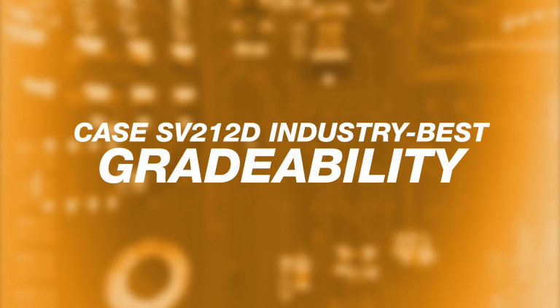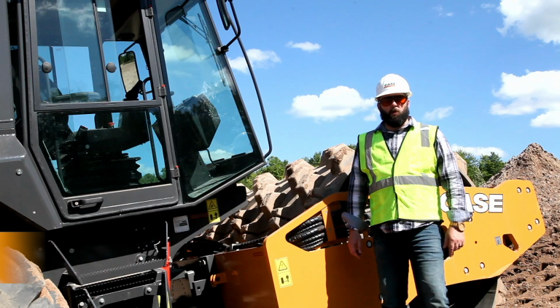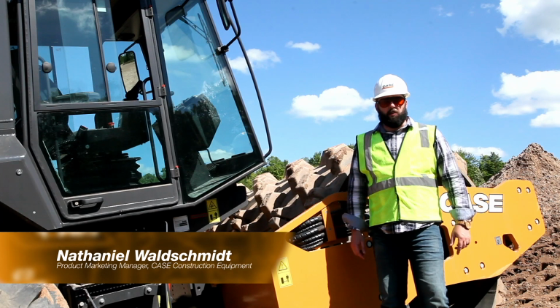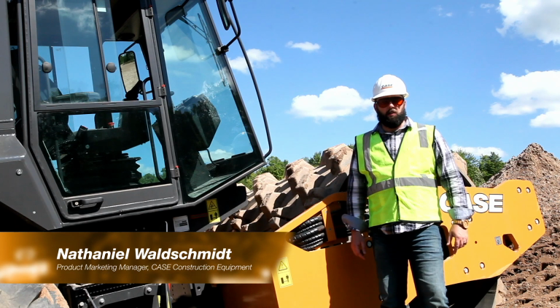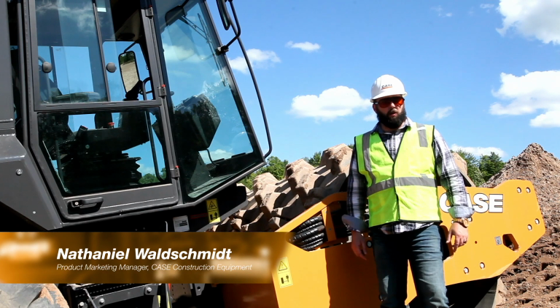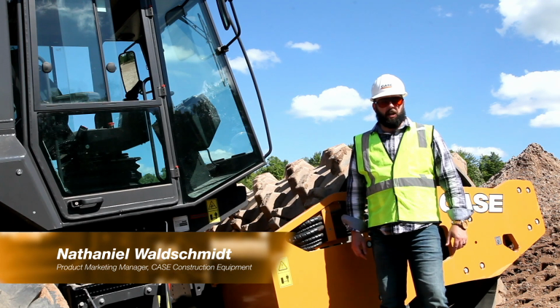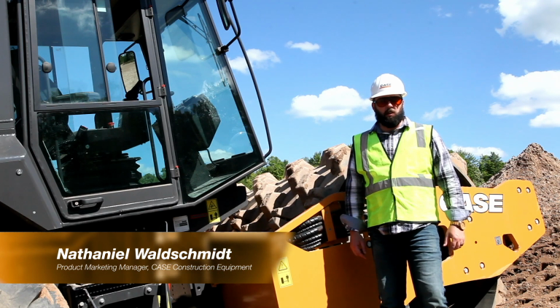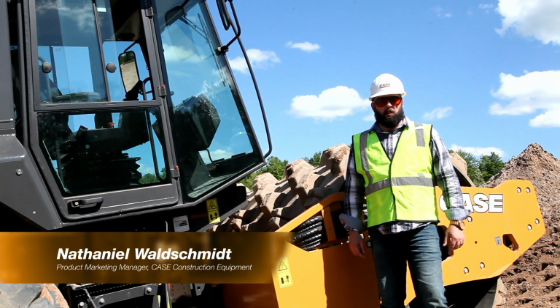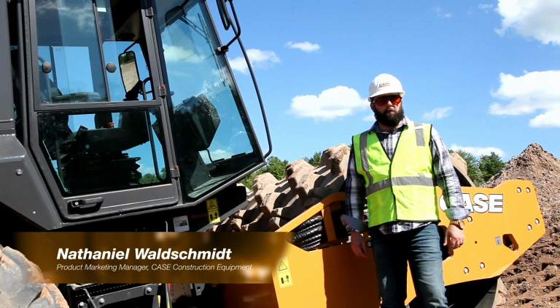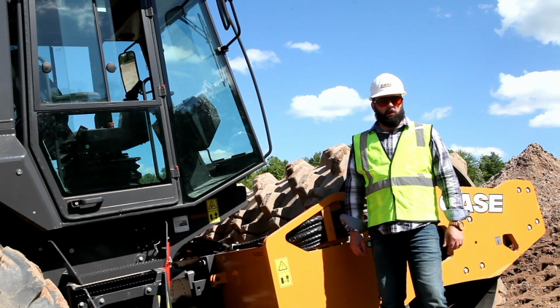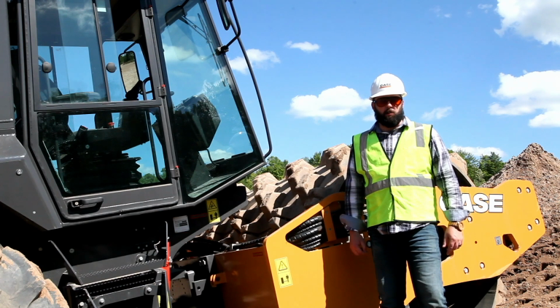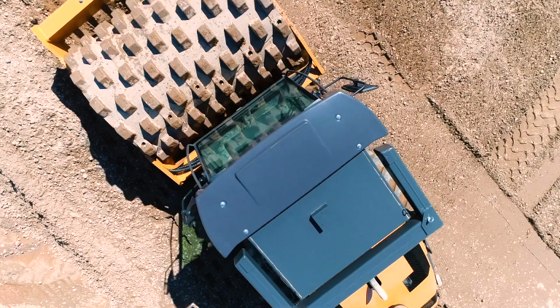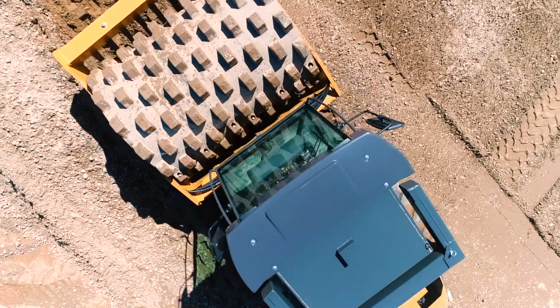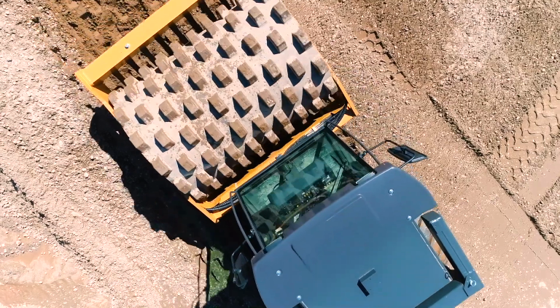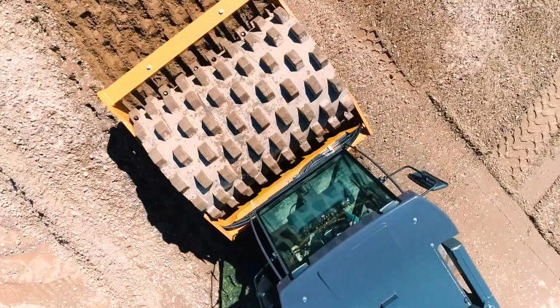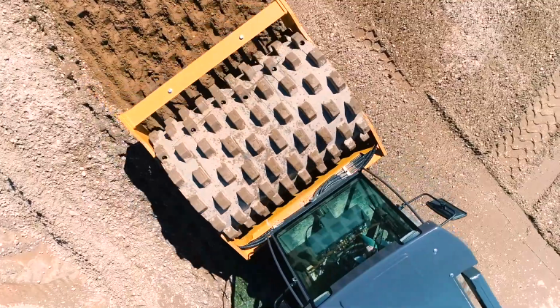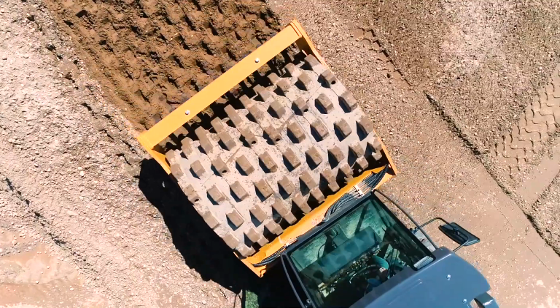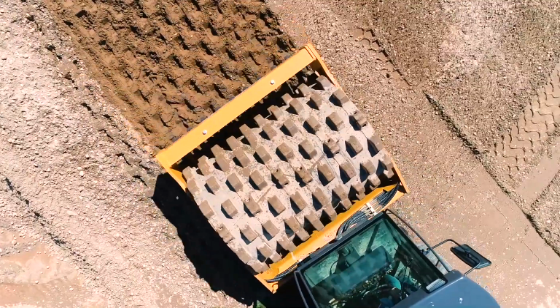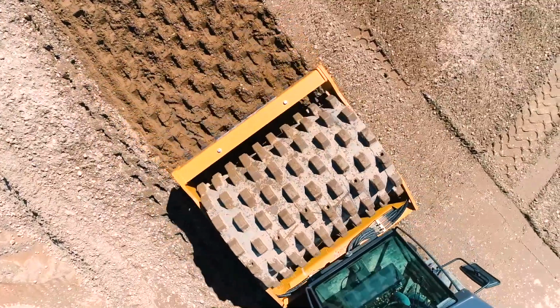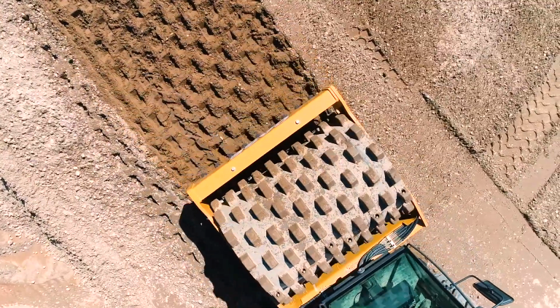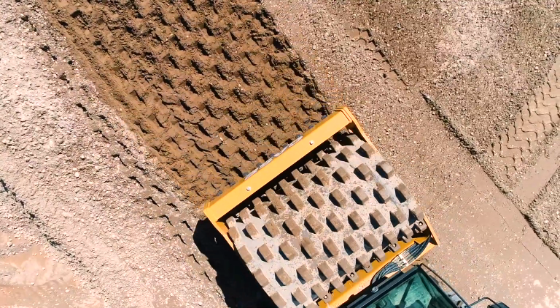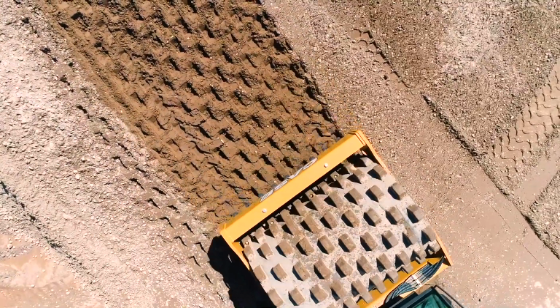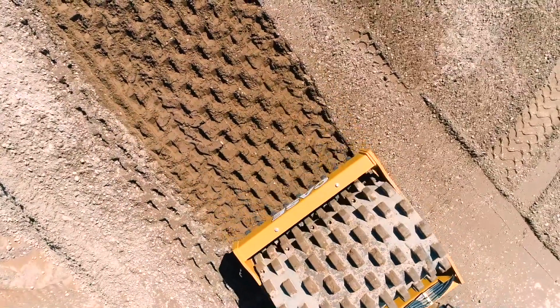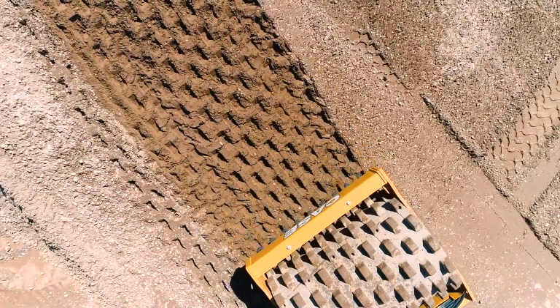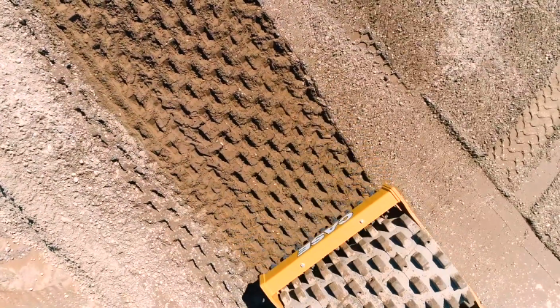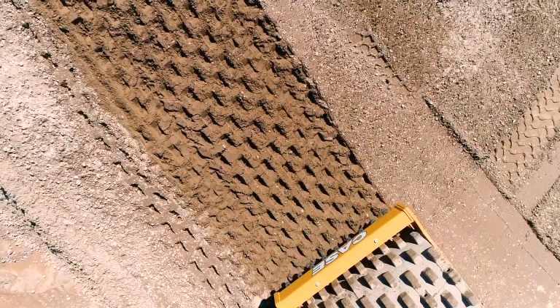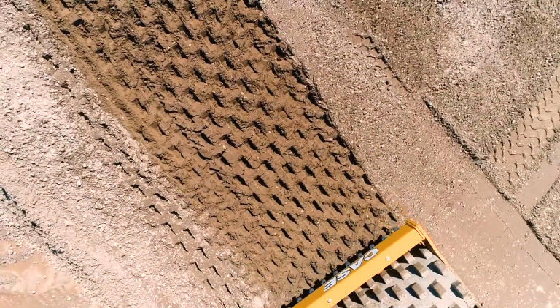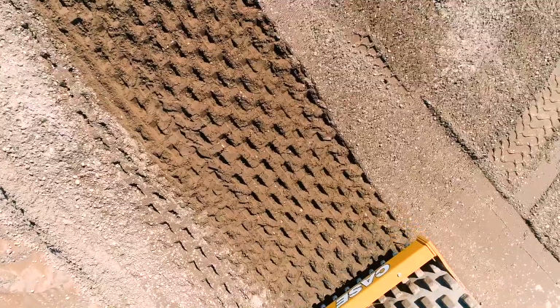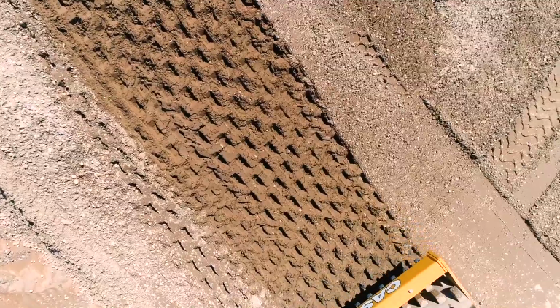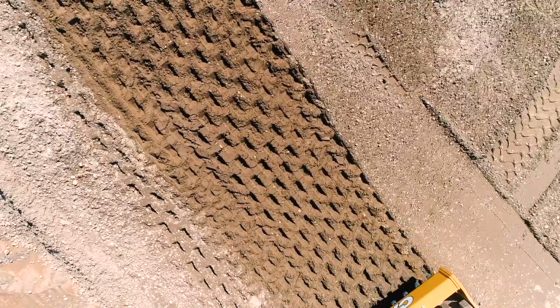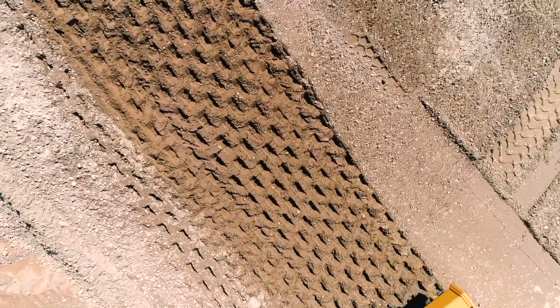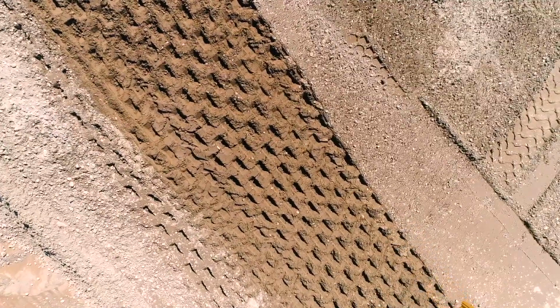Now more than ever, soil compaction is becoming more critical as contractors have to build to more stringent specifications, build in more challenging terrain, and create stable foundations where there previously was nothing.